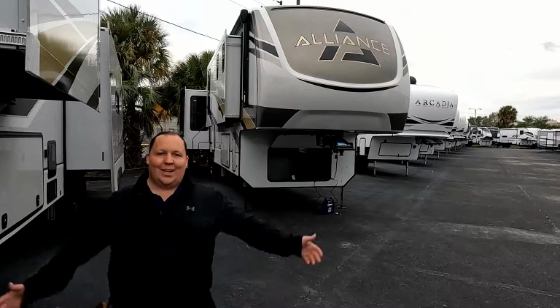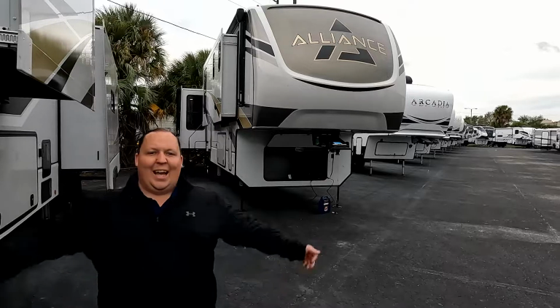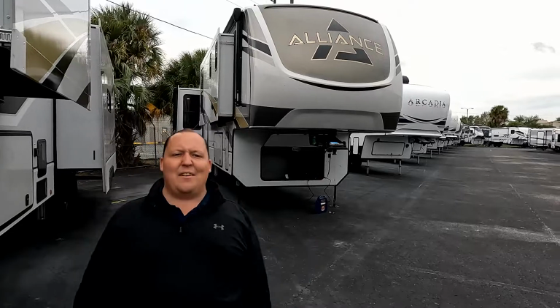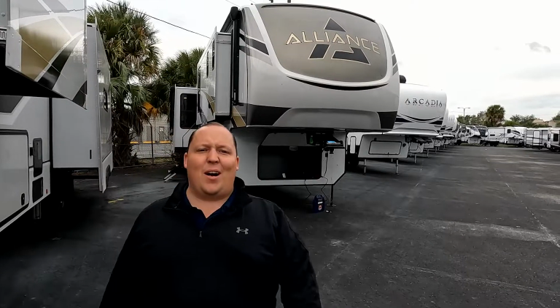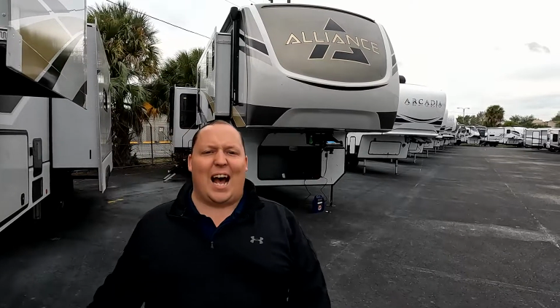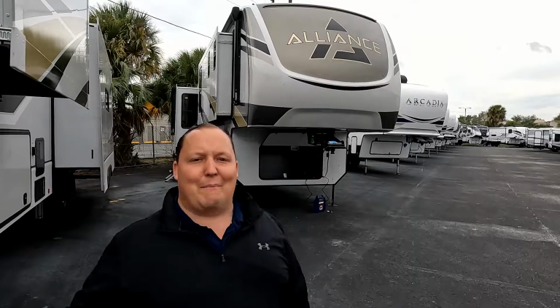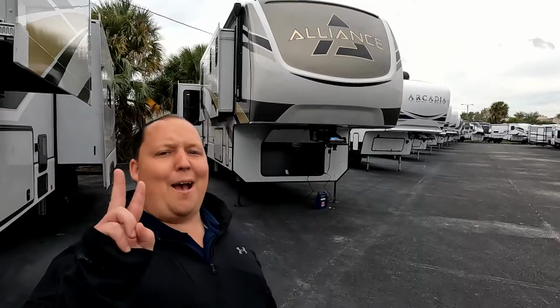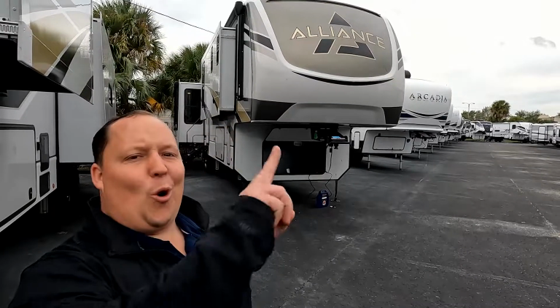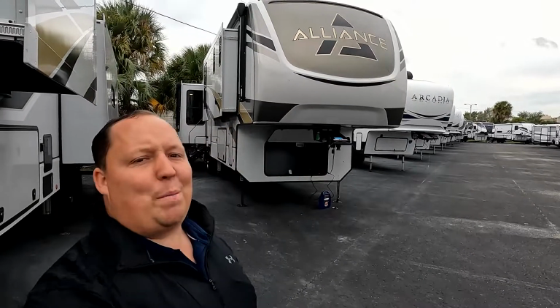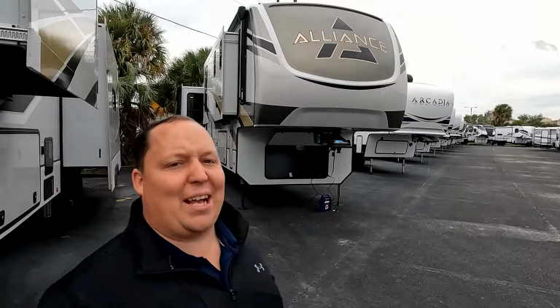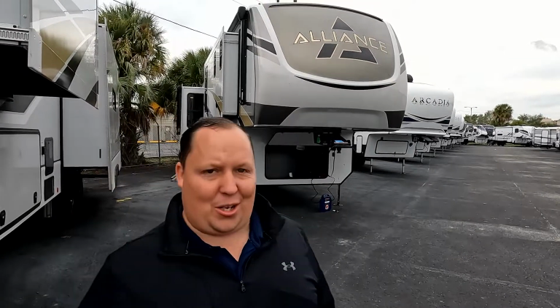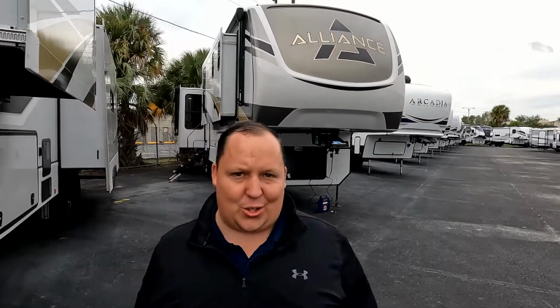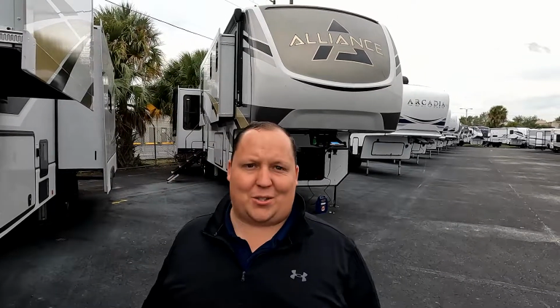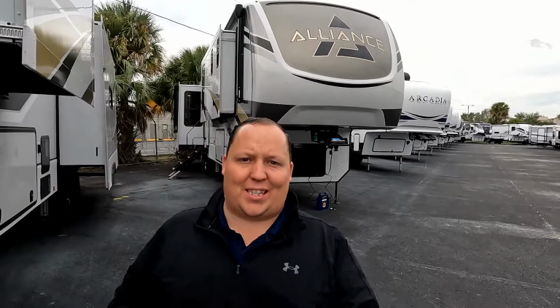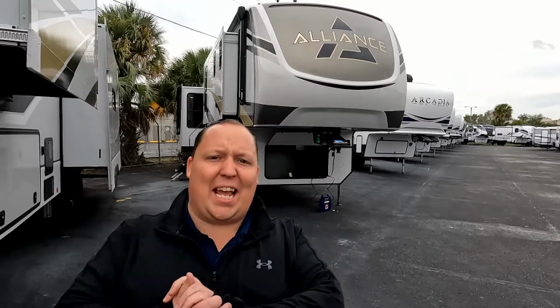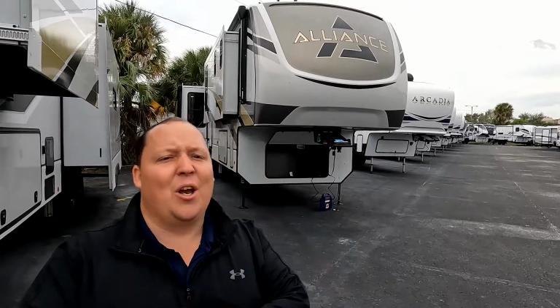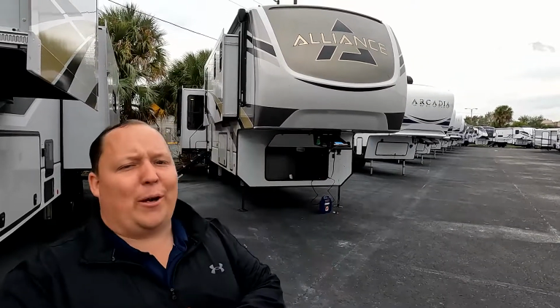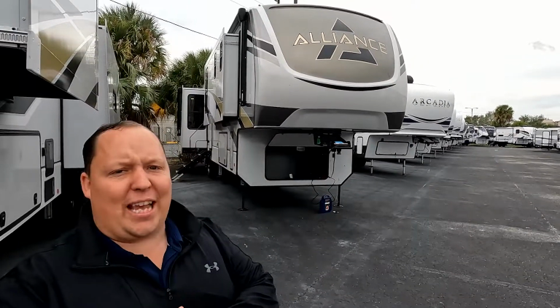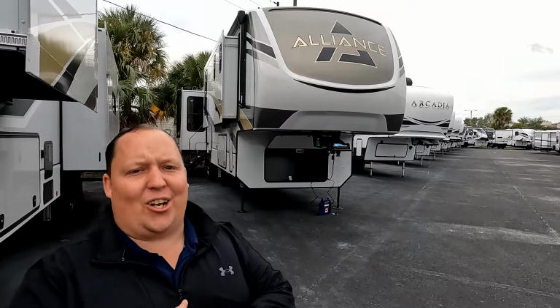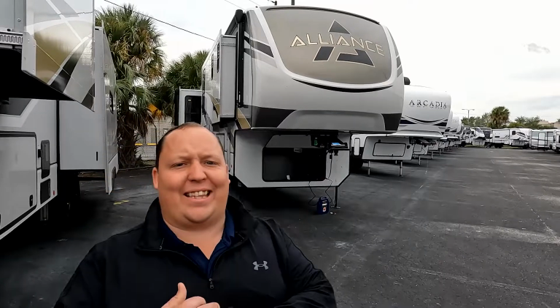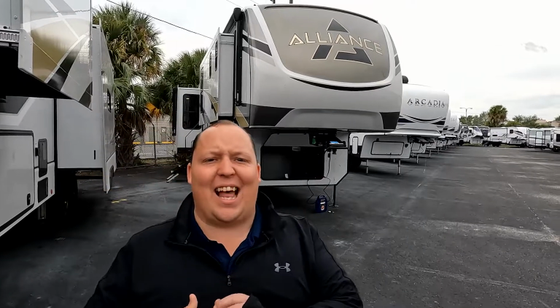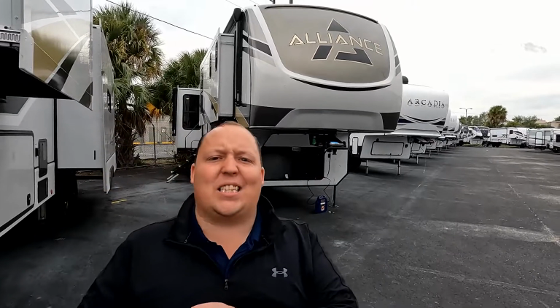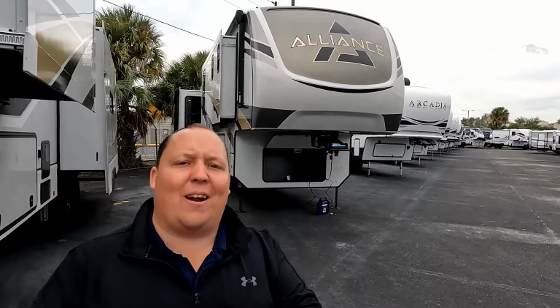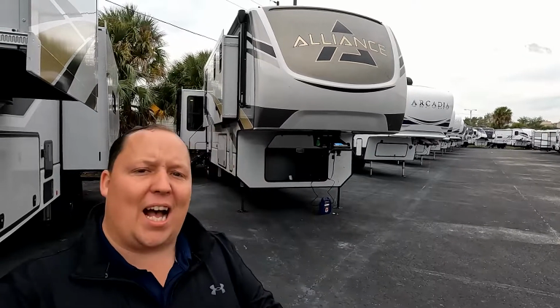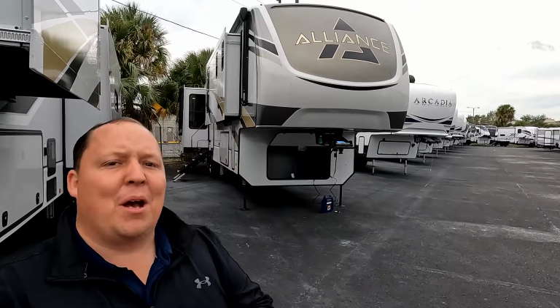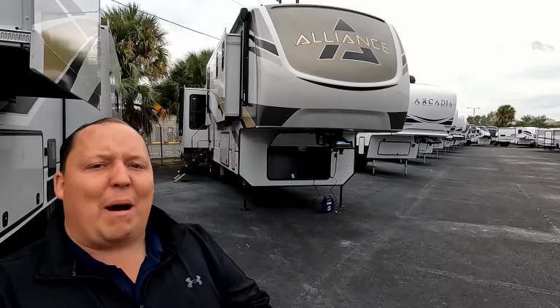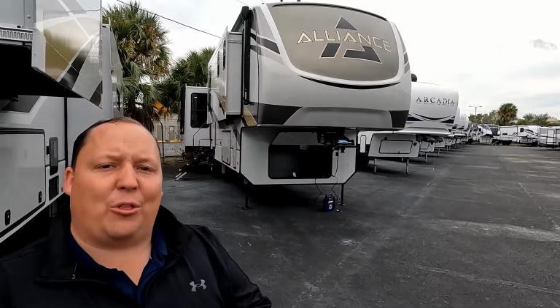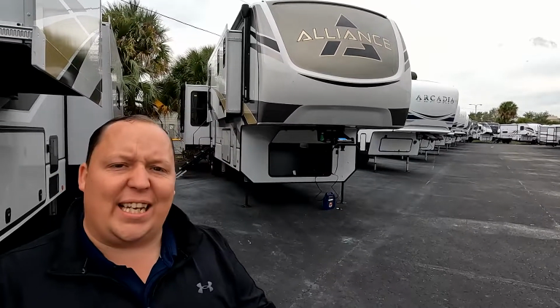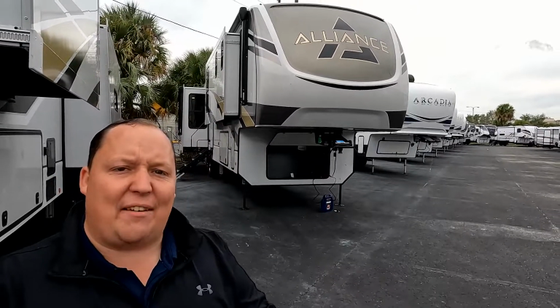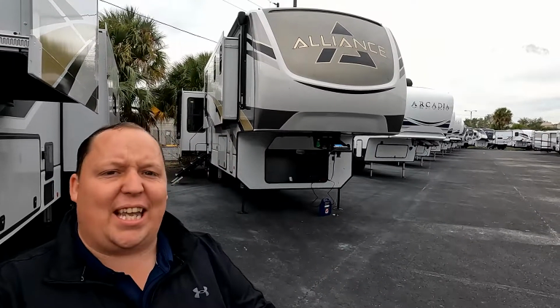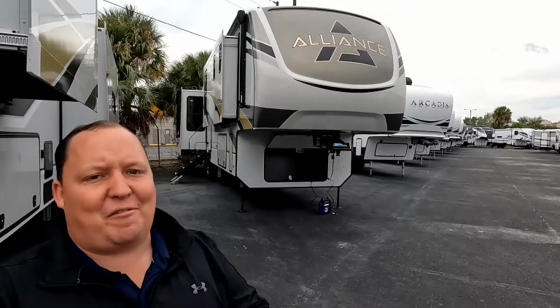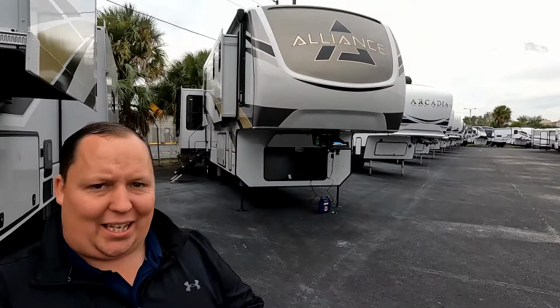Hey everyone, I'm Matt. Welcome back to another two-minute tour. Today we are taking a look at the Alliance Paradigm Model 370 FB.